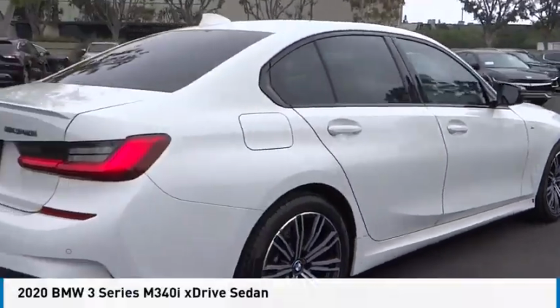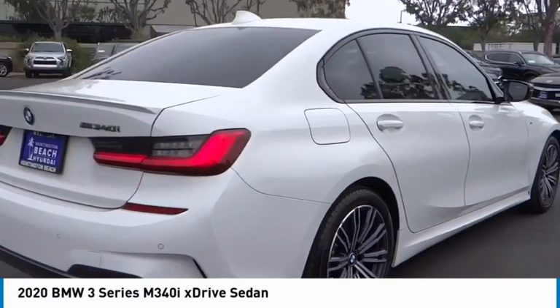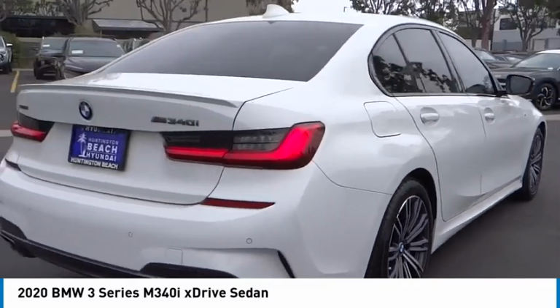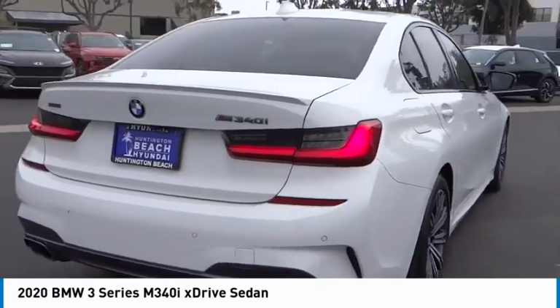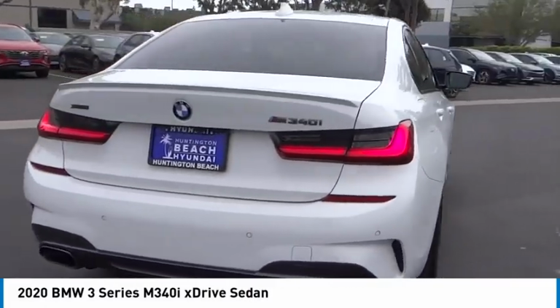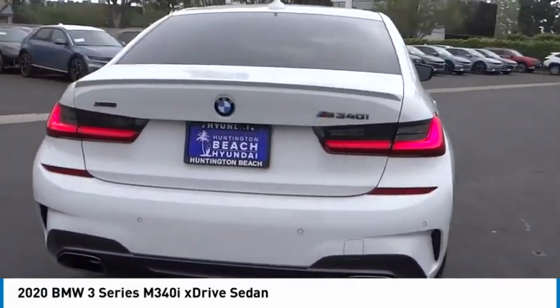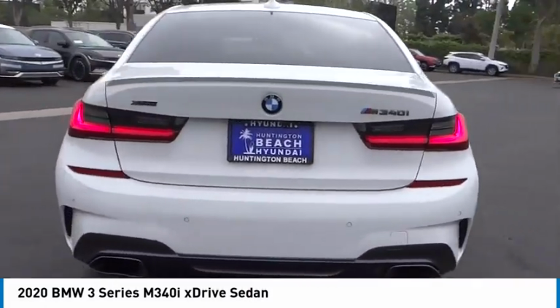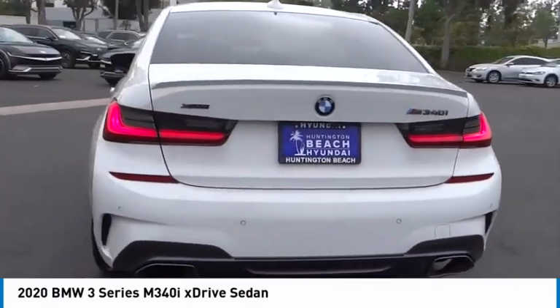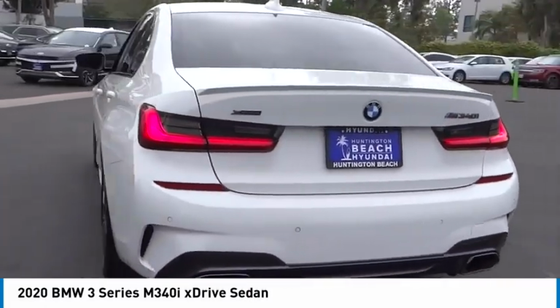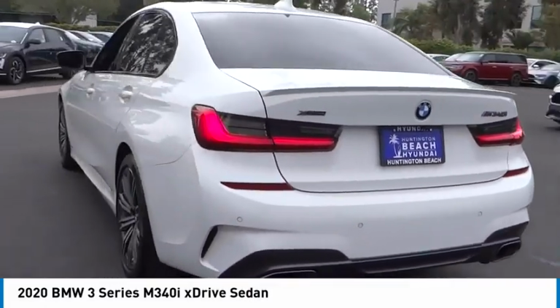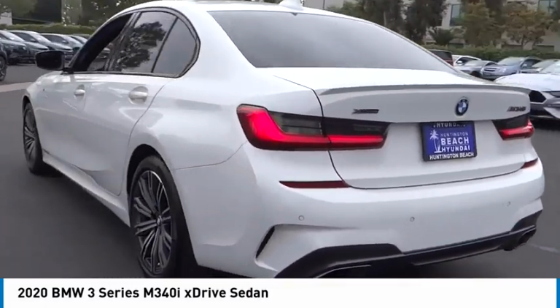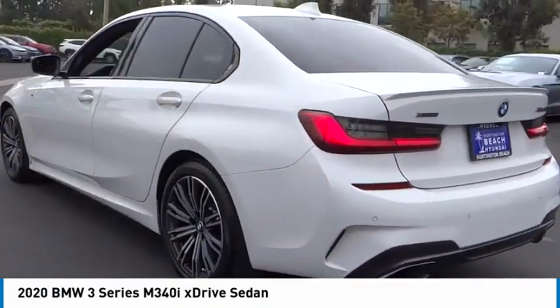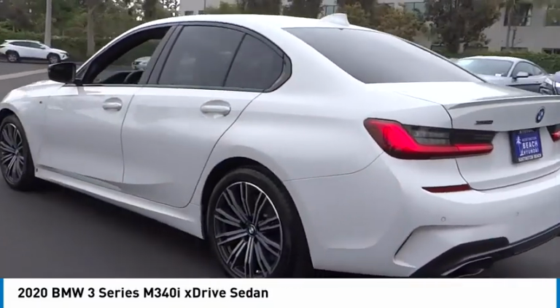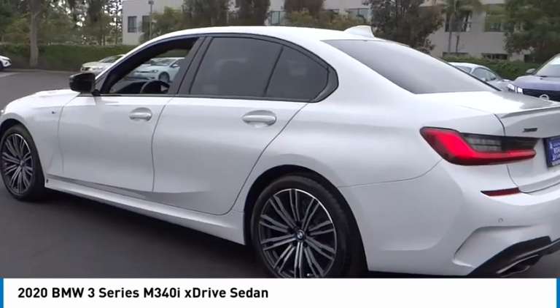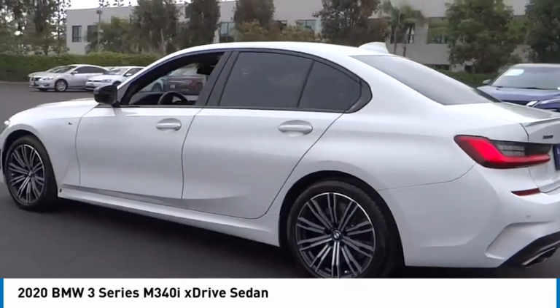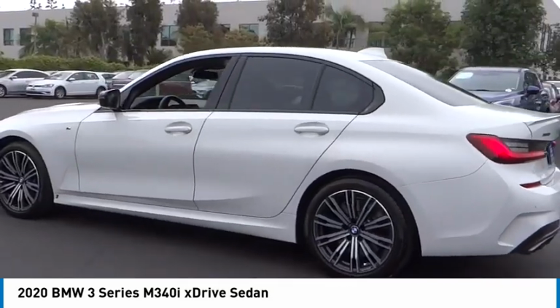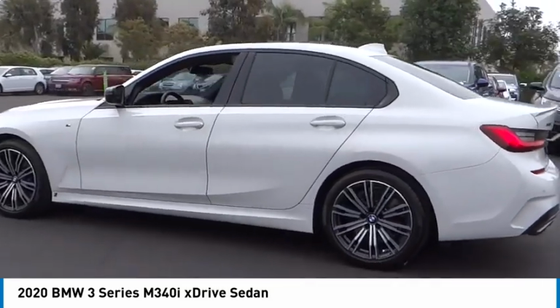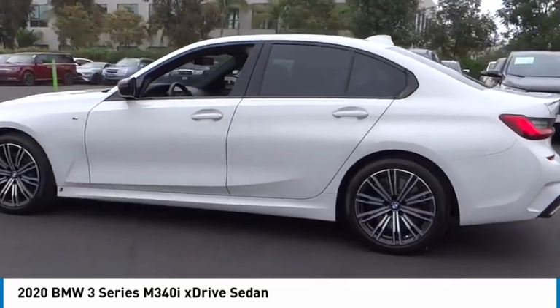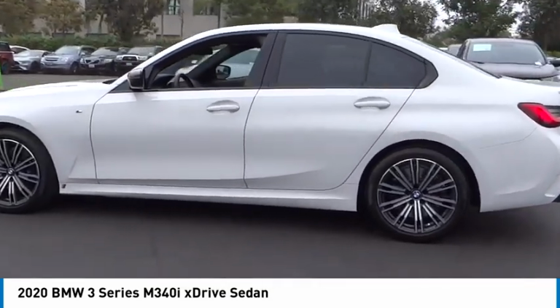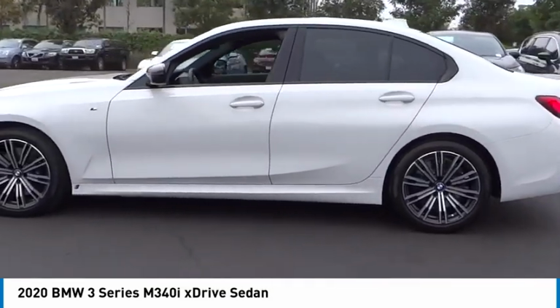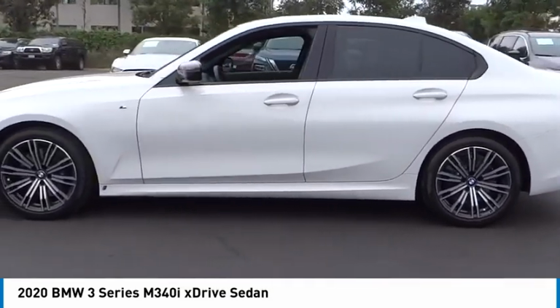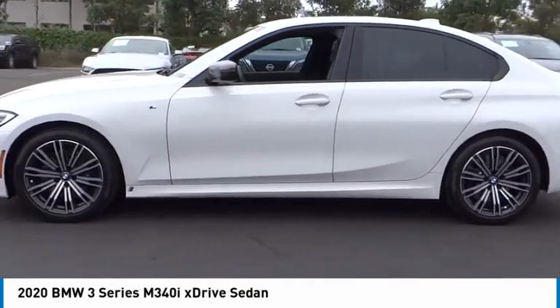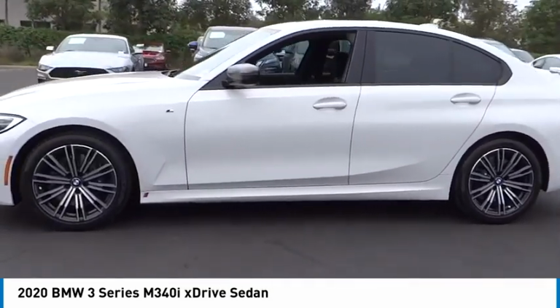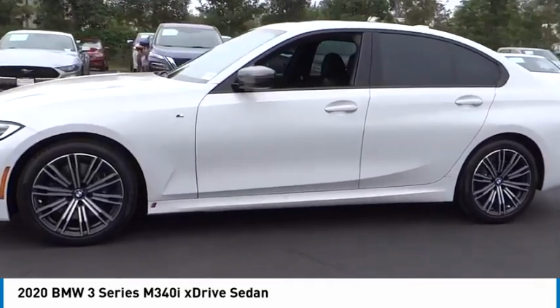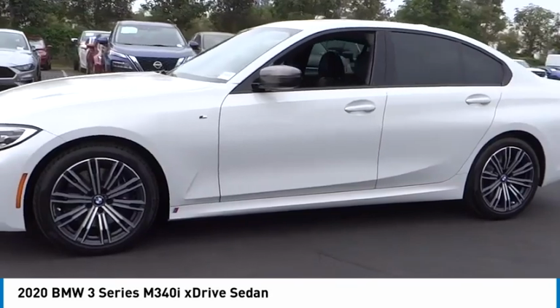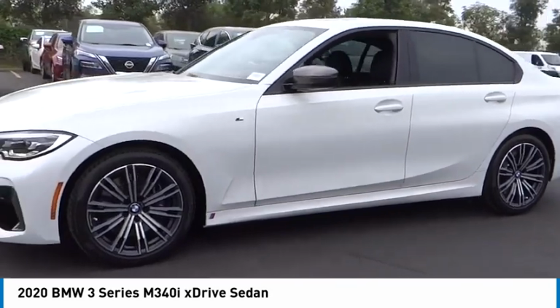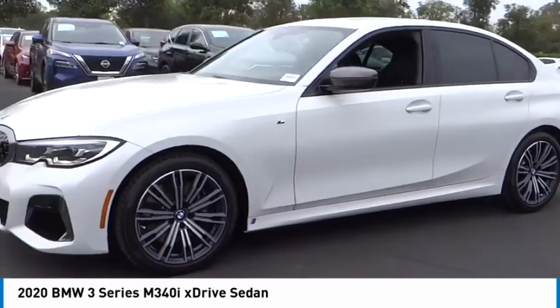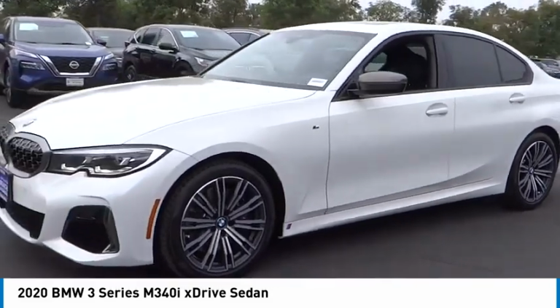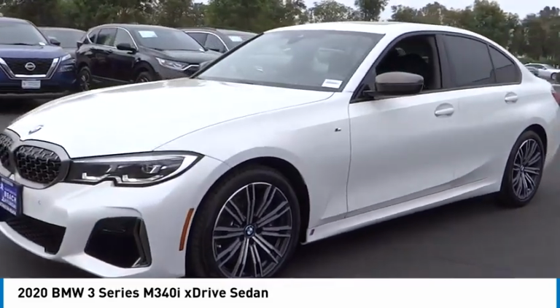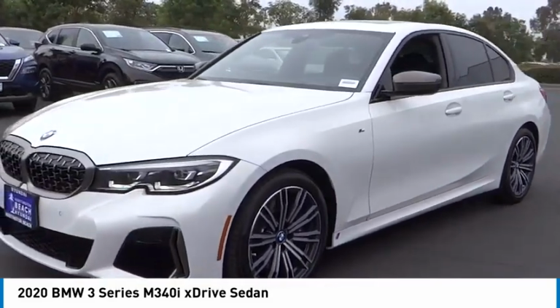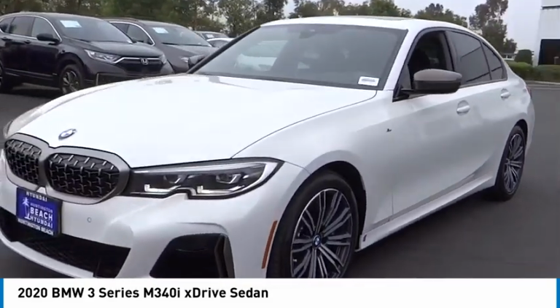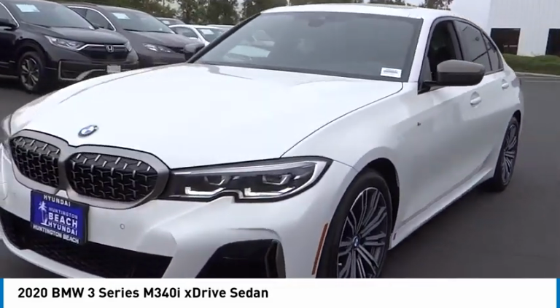Looking for the right vehicle? Check out the 2020 3 Series — proof that all good things come in threes. The BMW 3 Series has a well-deserved reputation for packing outstanding driving dynamics and excellent quality.